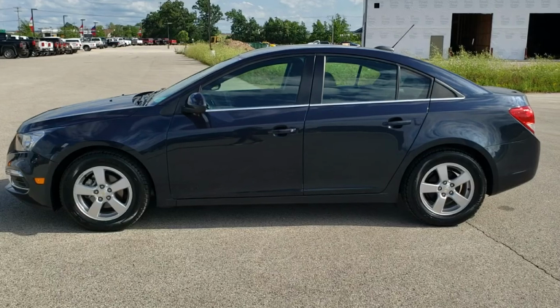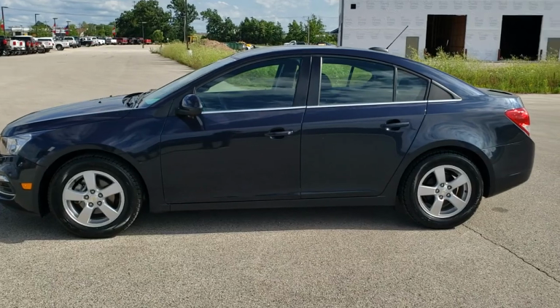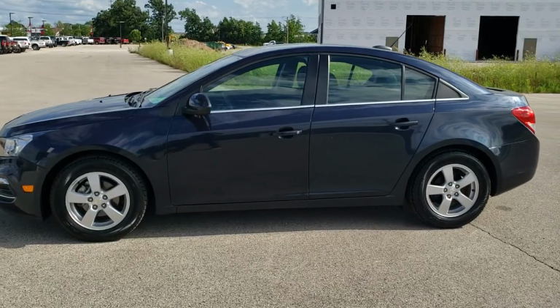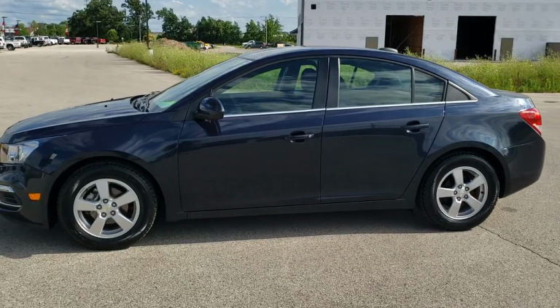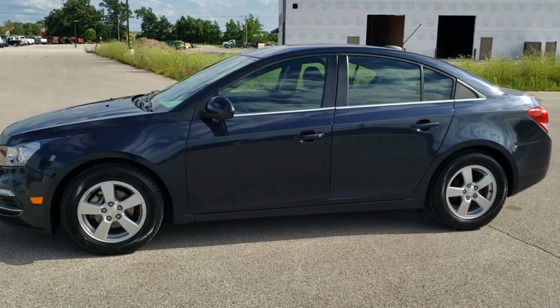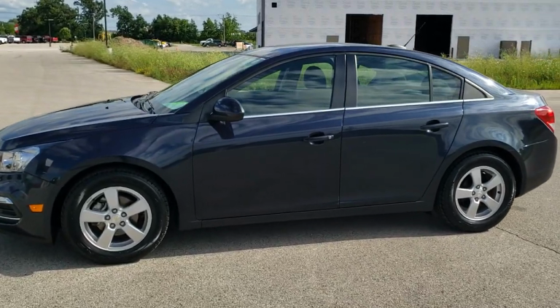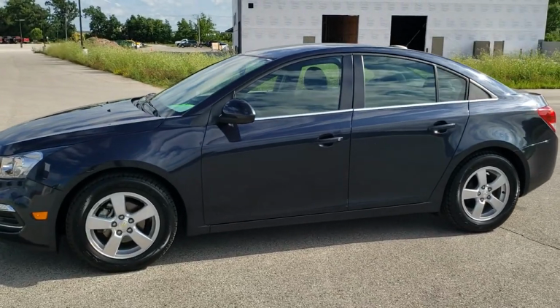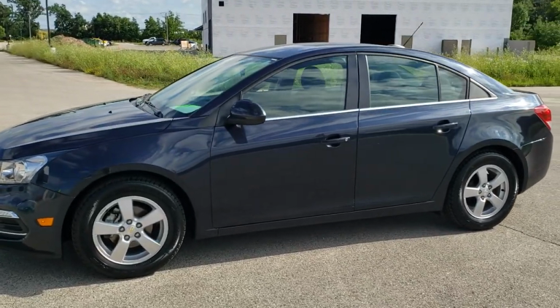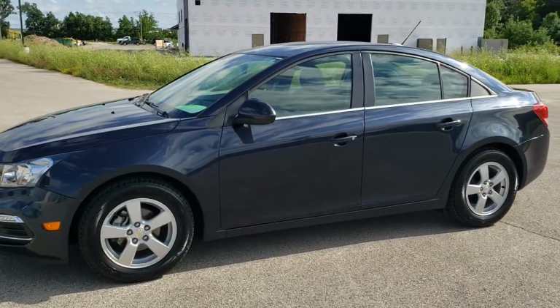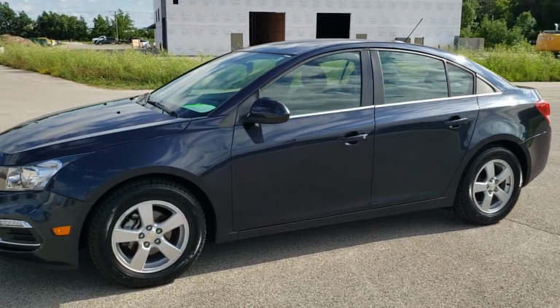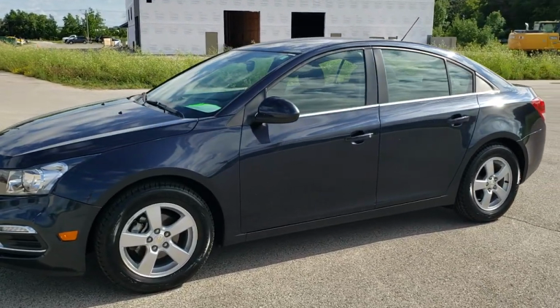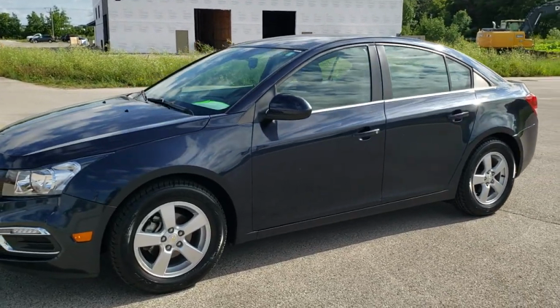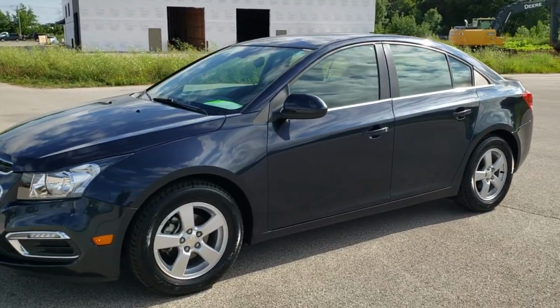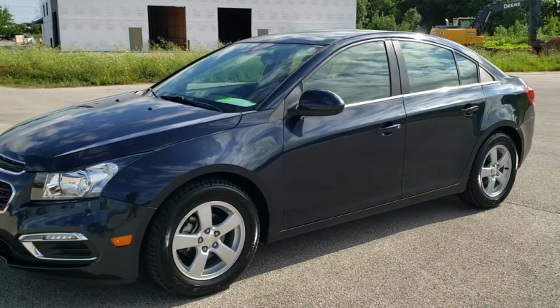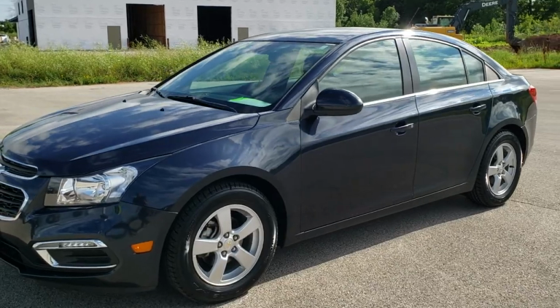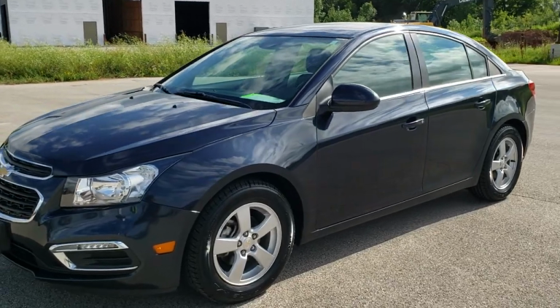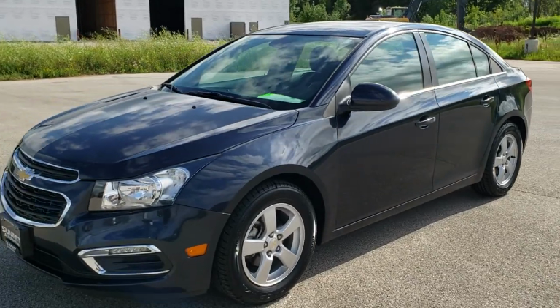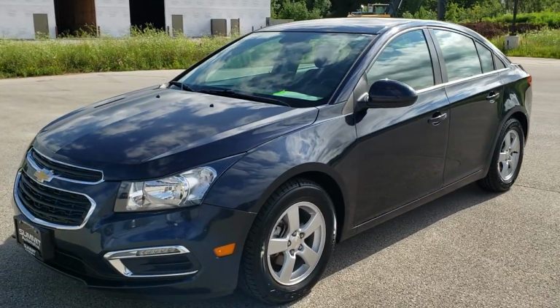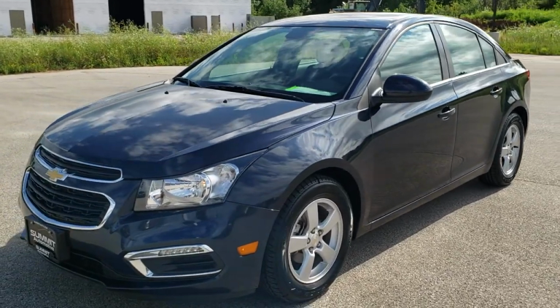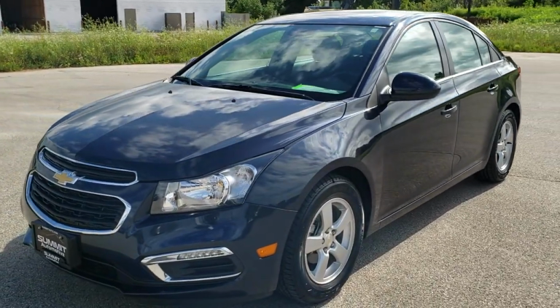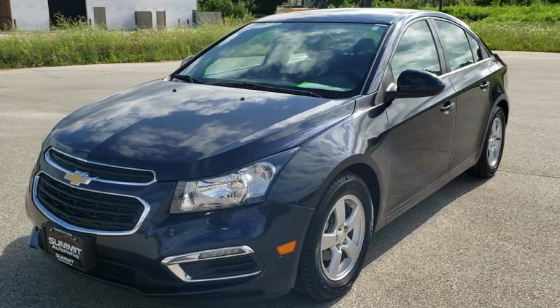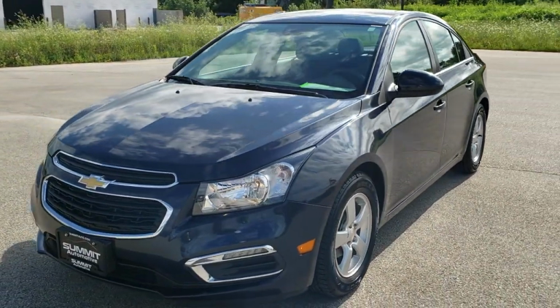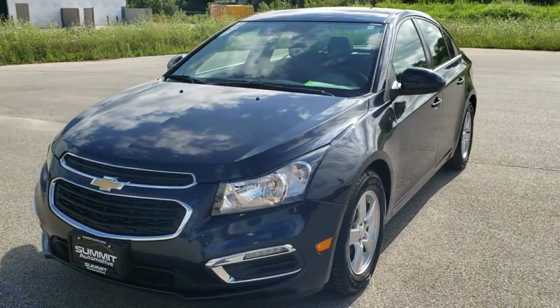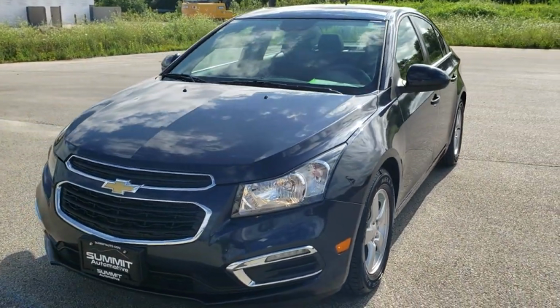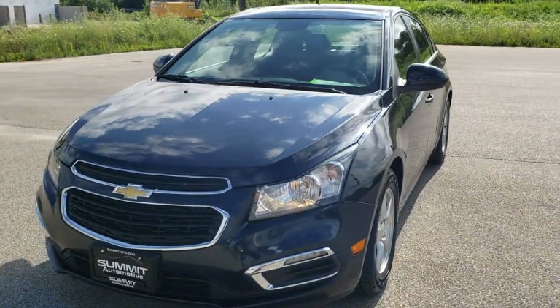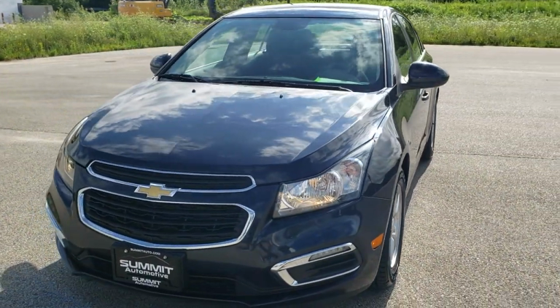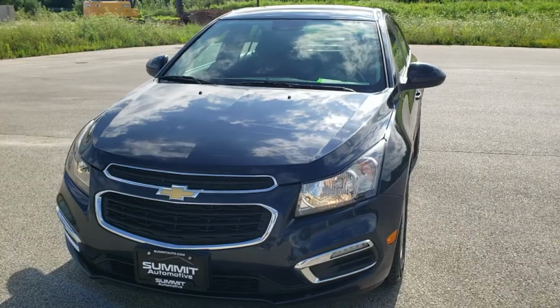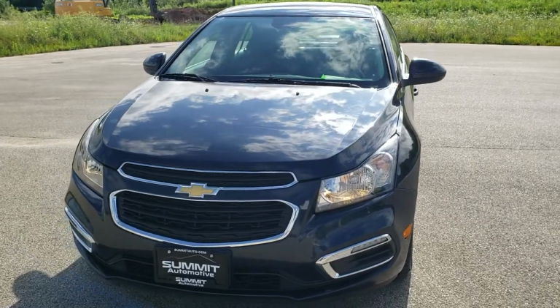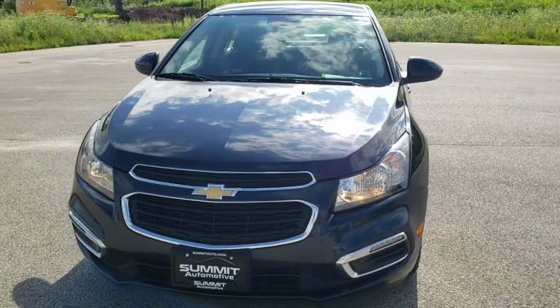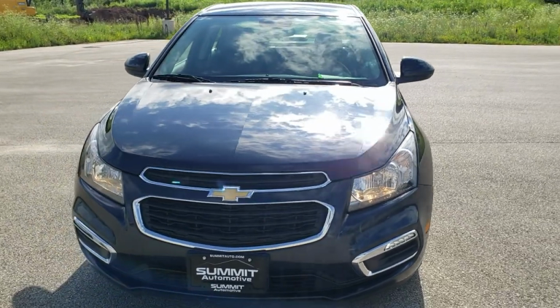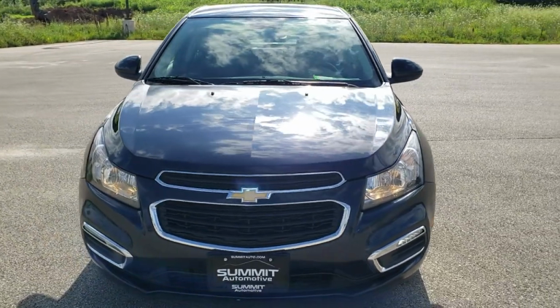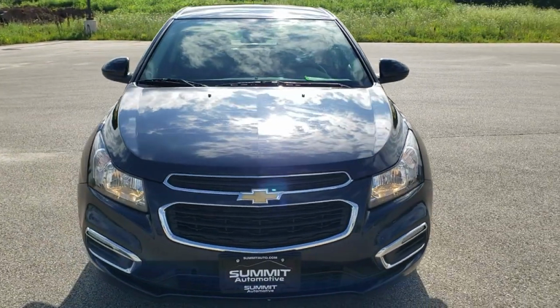This is stock number 10692A. We are here at Summit Automotive in Fond du Lac, Wisconsin — your new and used car headquarters.